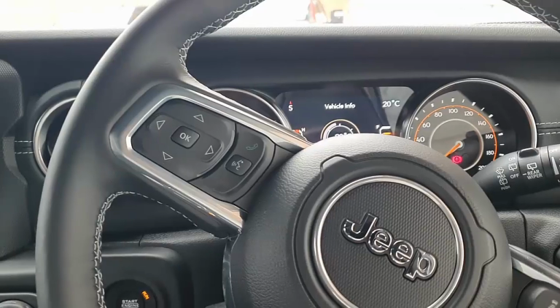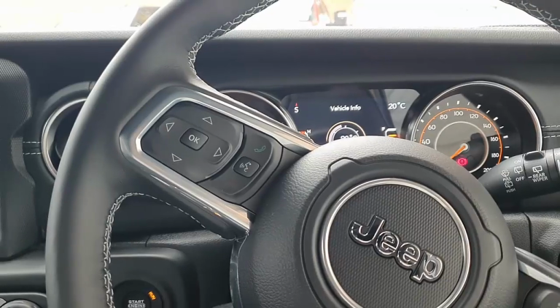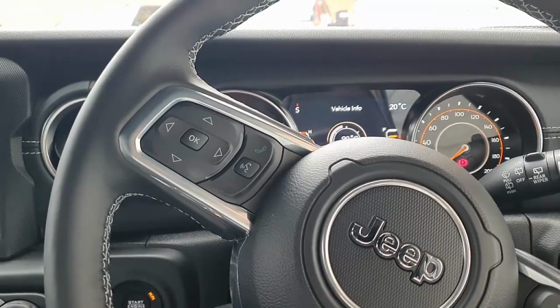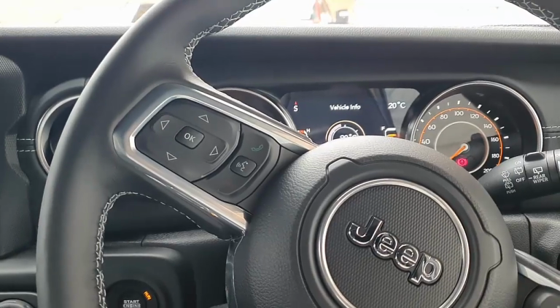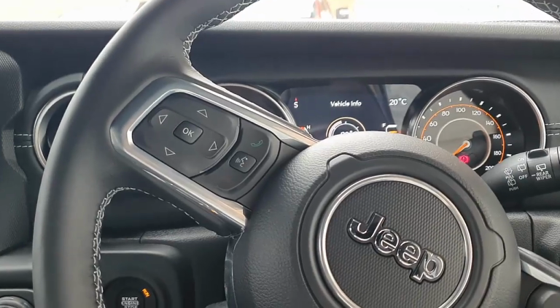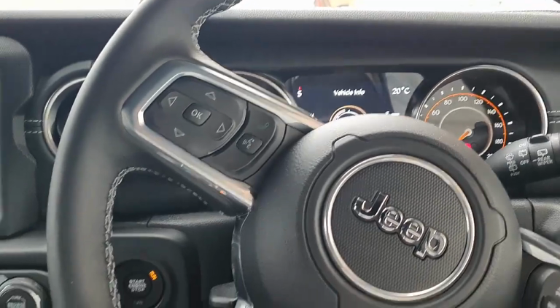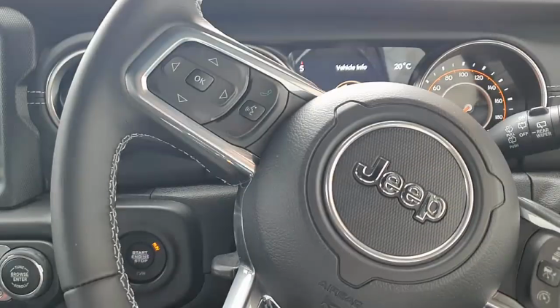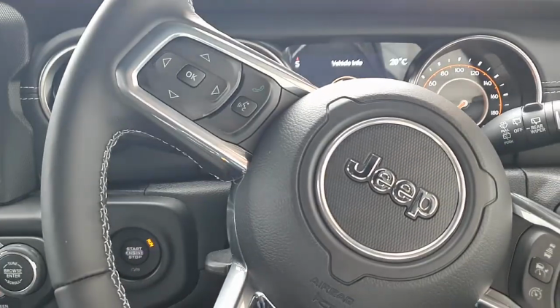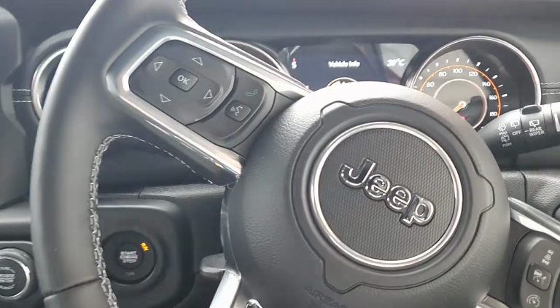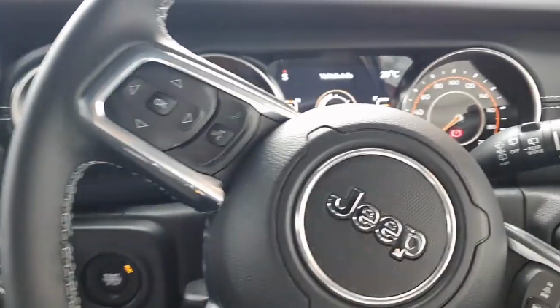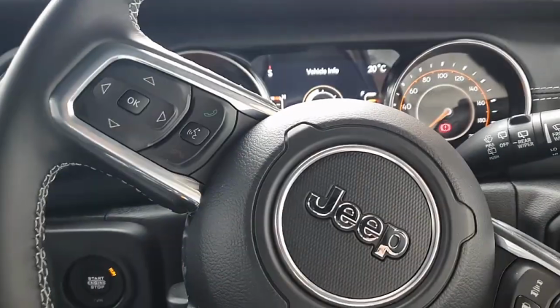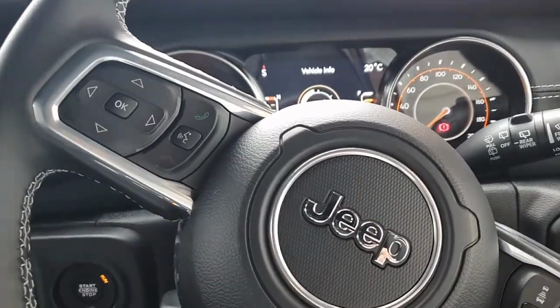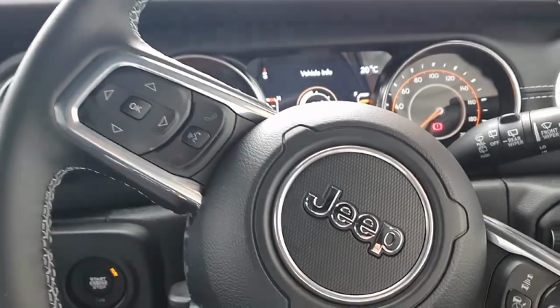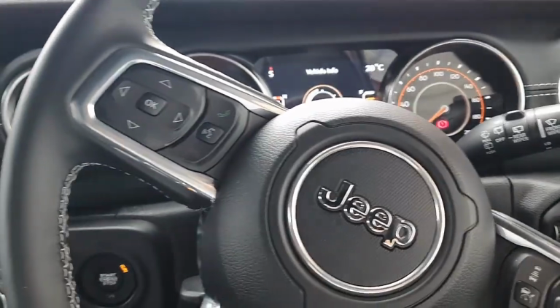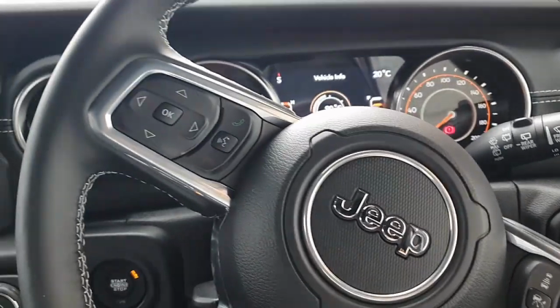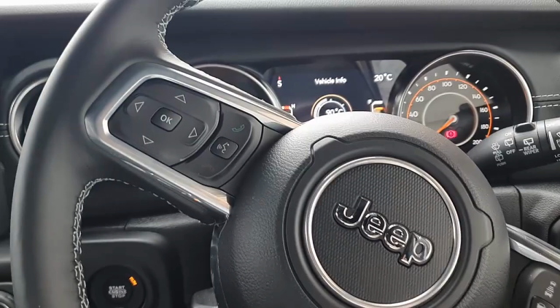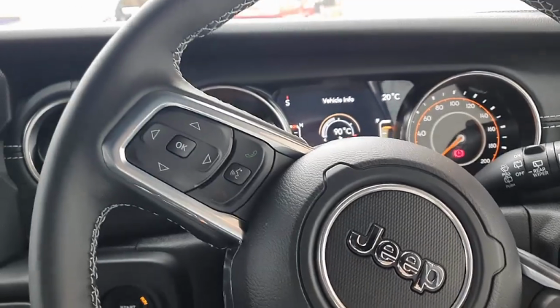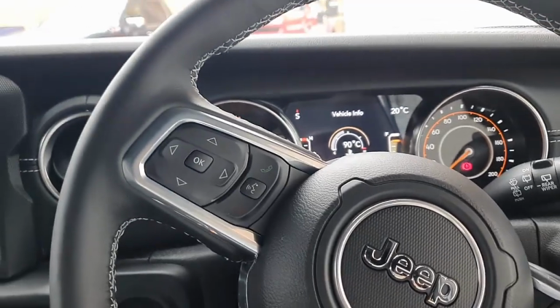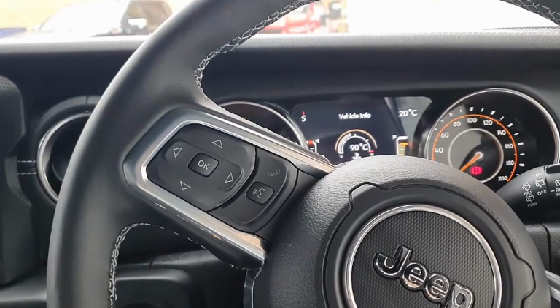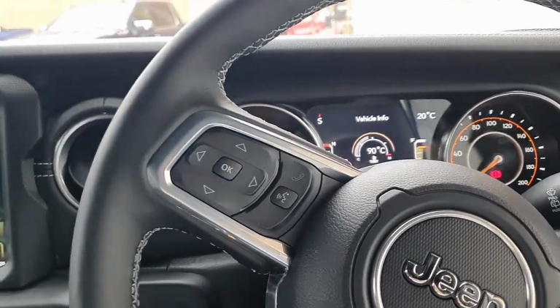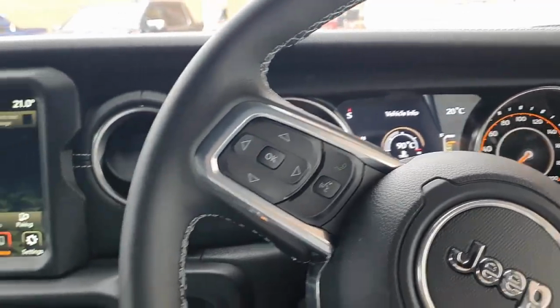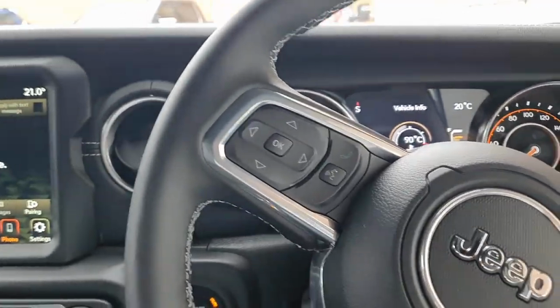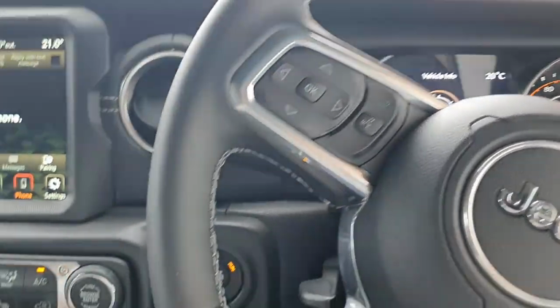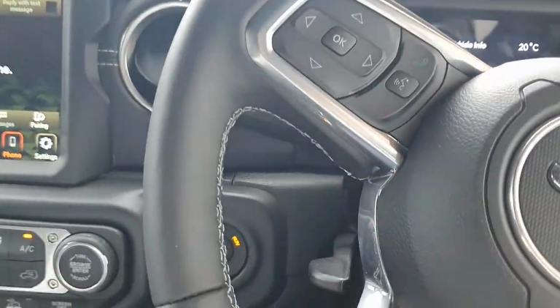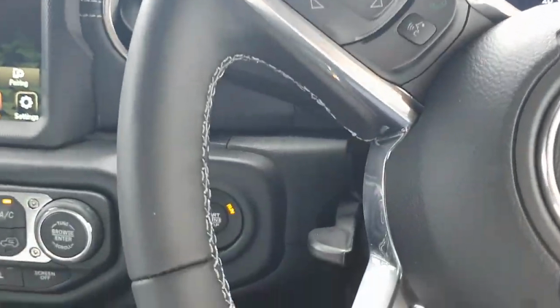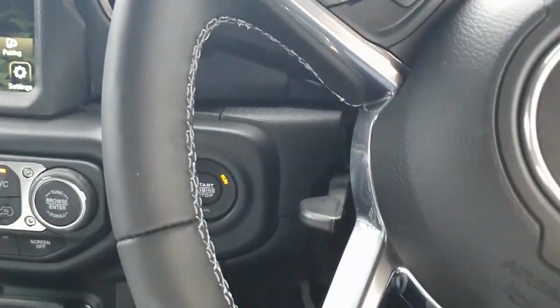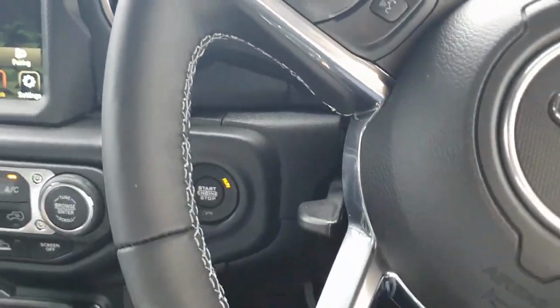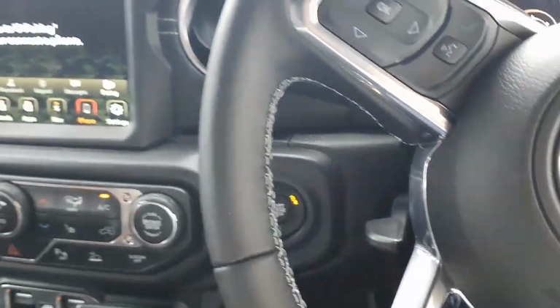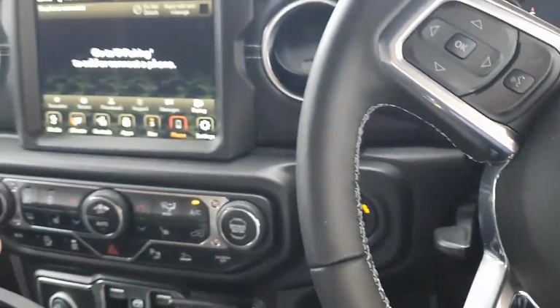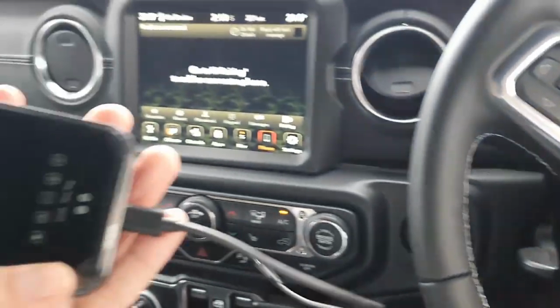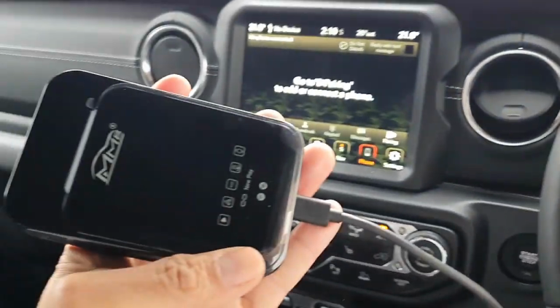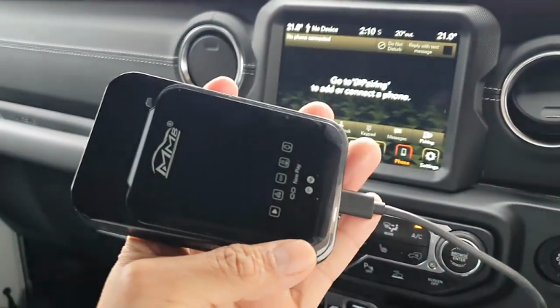Hi, this is David from SmartWorld. We're in a Jeep Wrangler 2022 and we're going to show you the Abtucar MMB11.